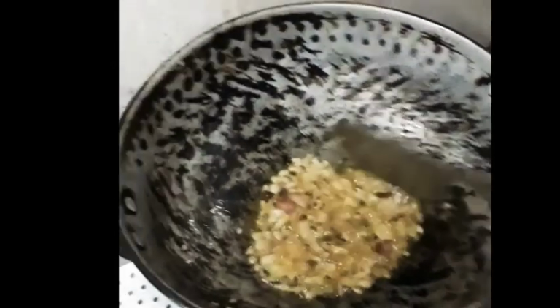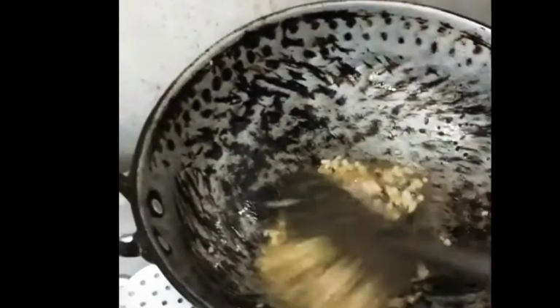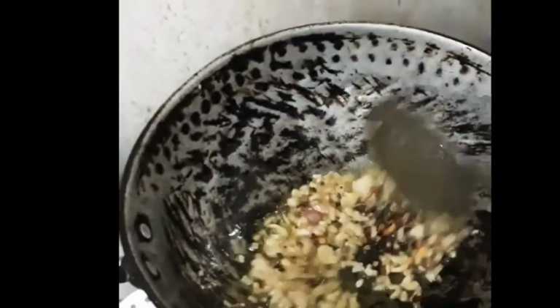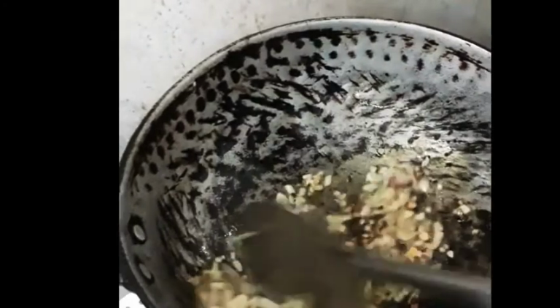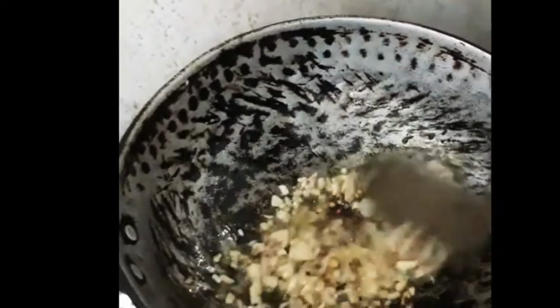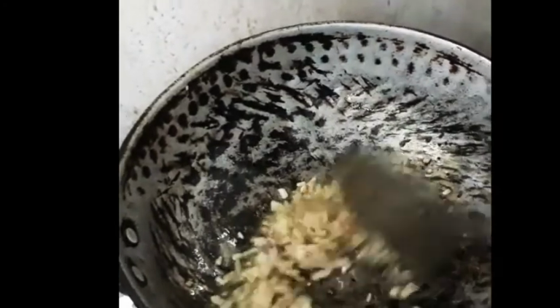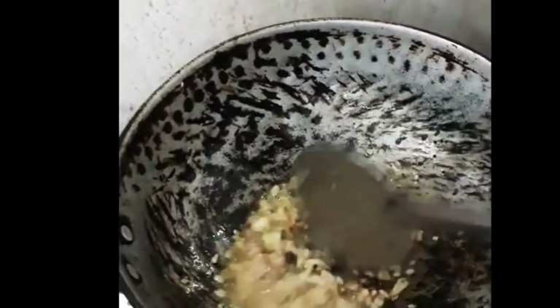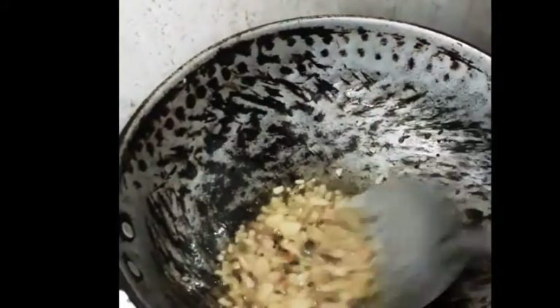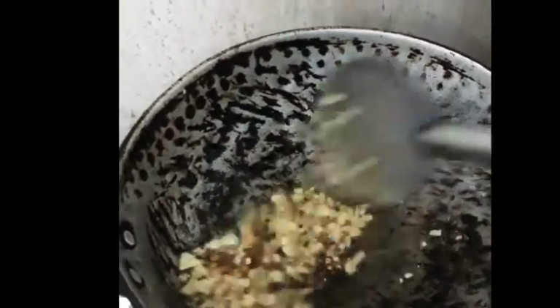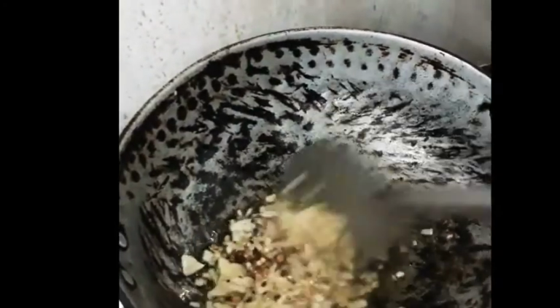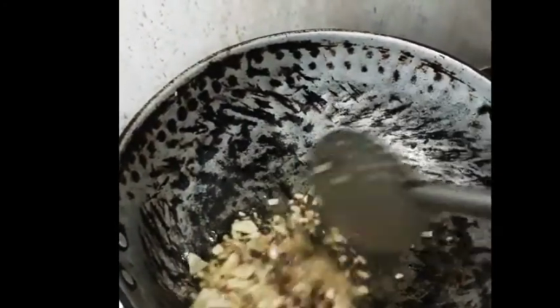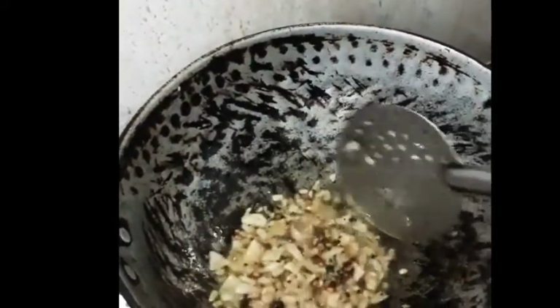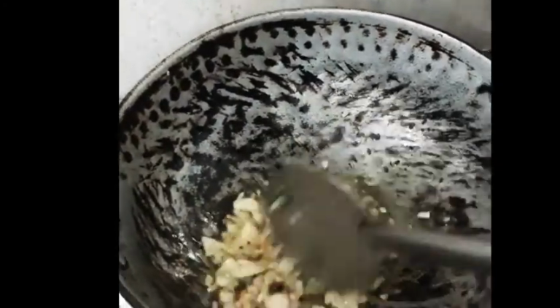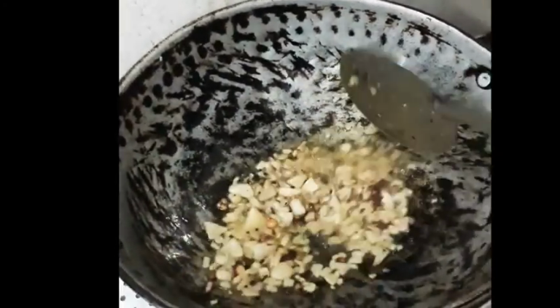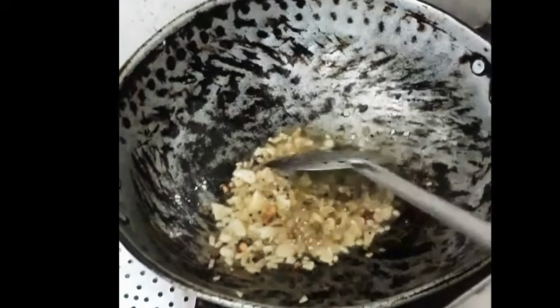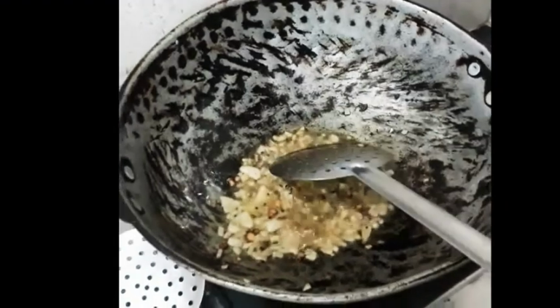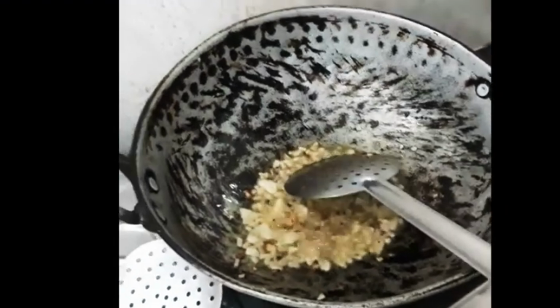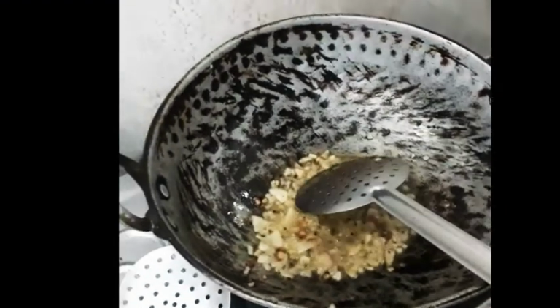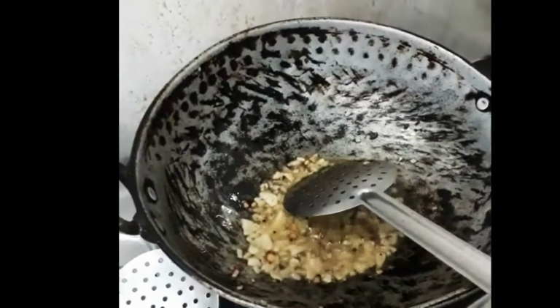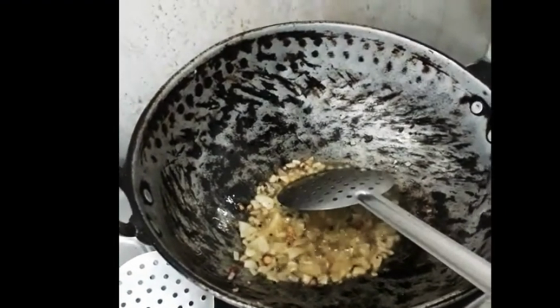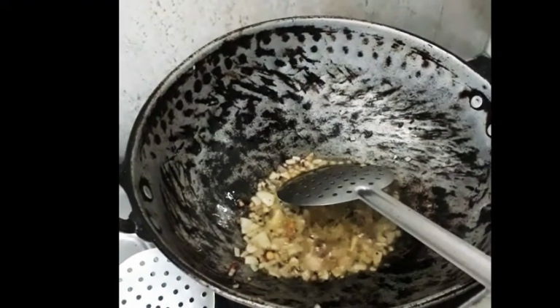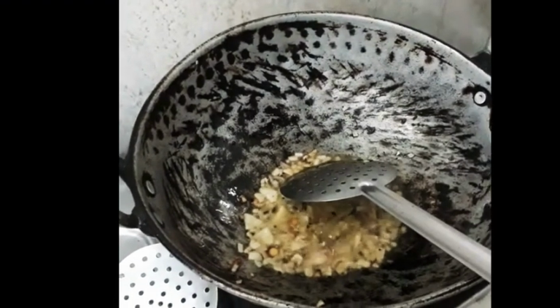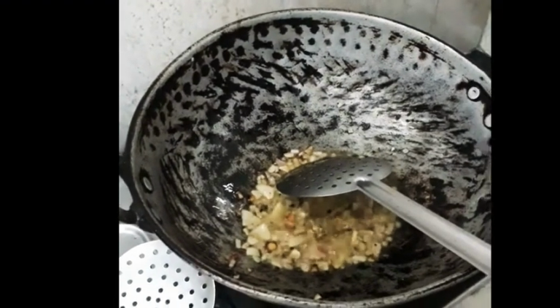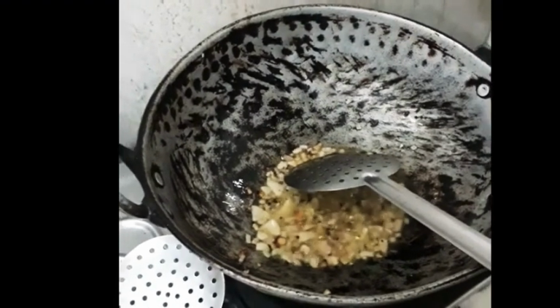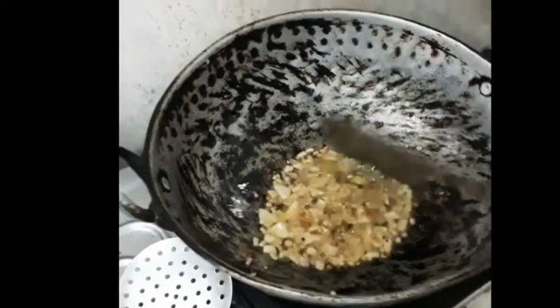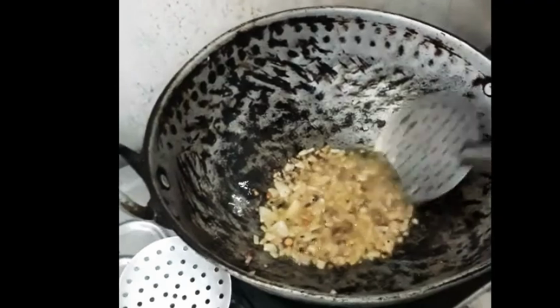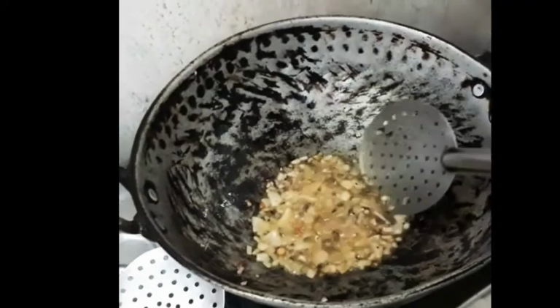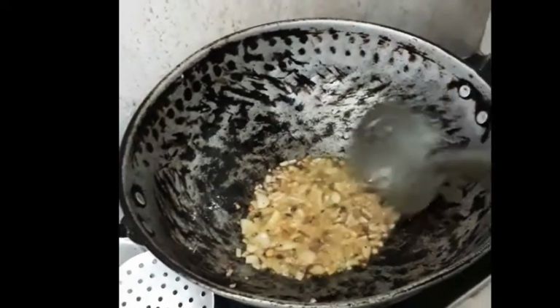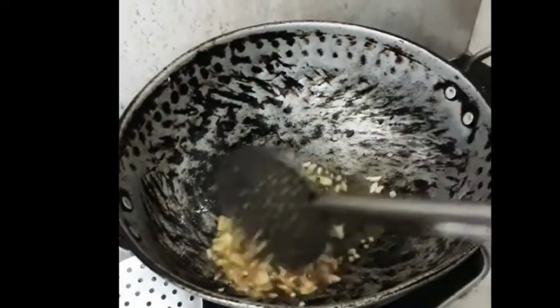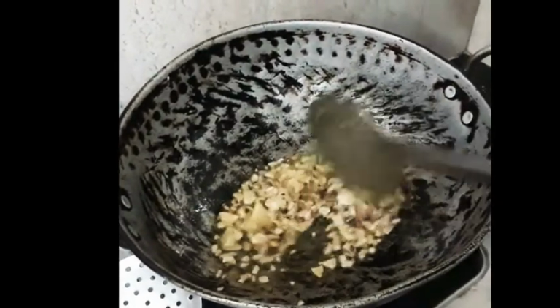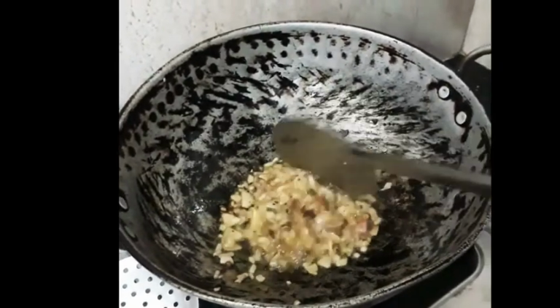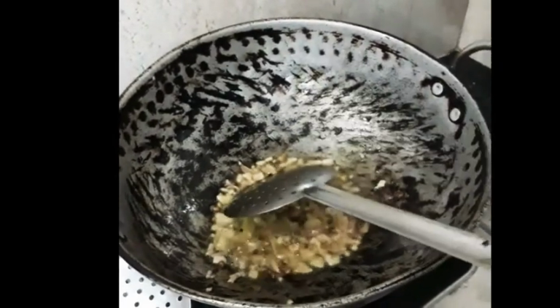I will add 1 to 4 spoons of oil. I will add the oil until it reaches a golden brown color.